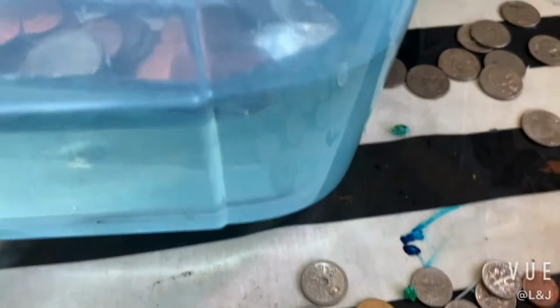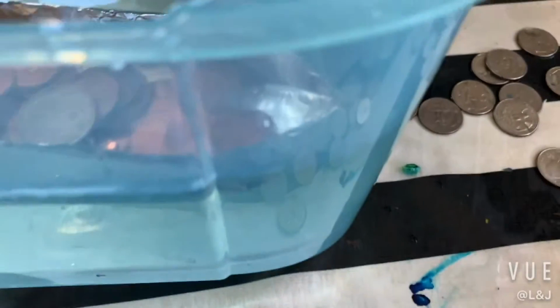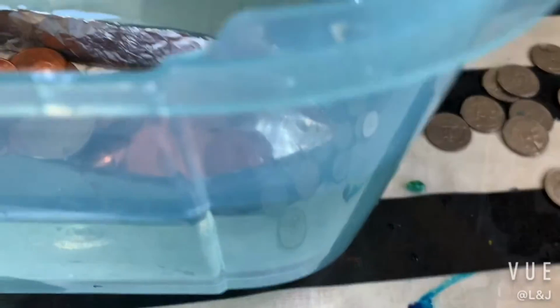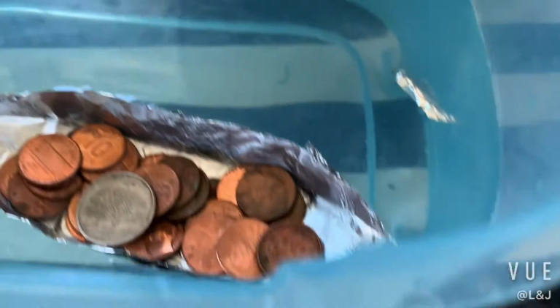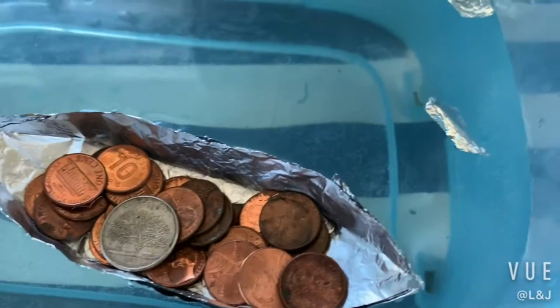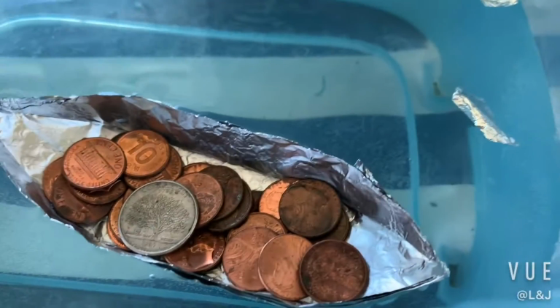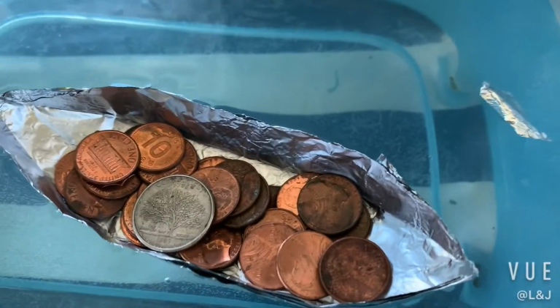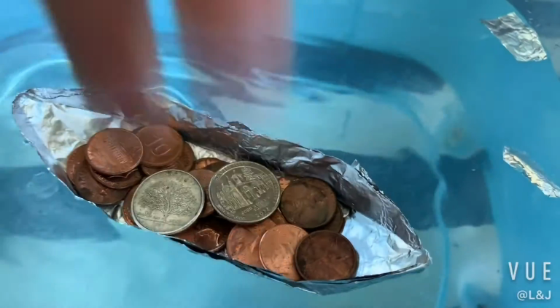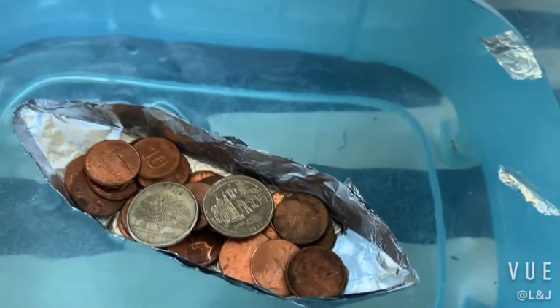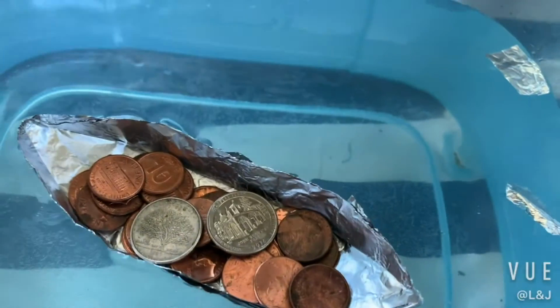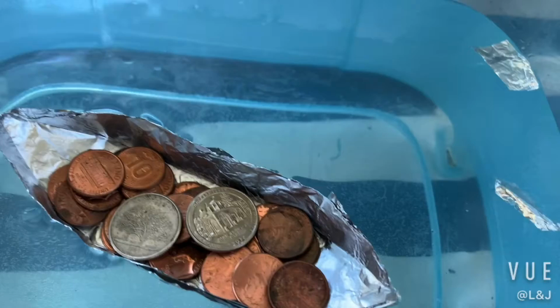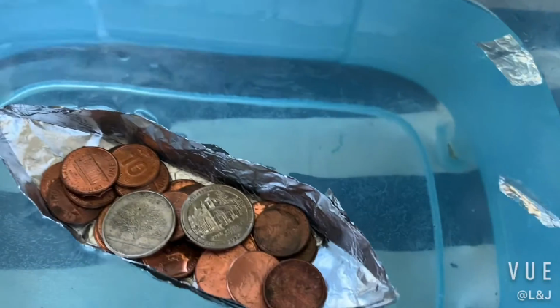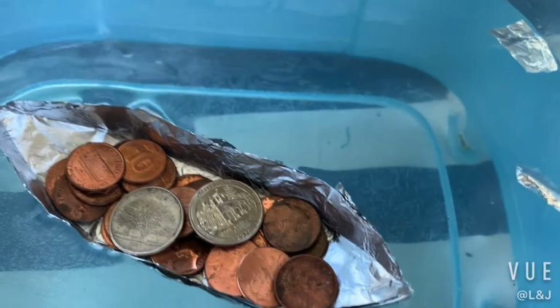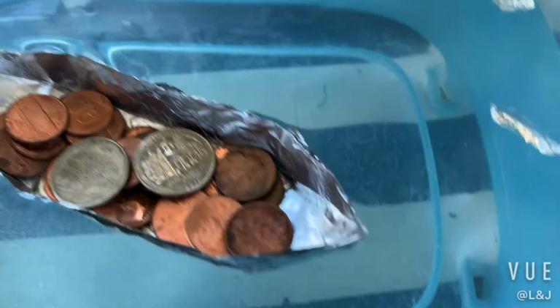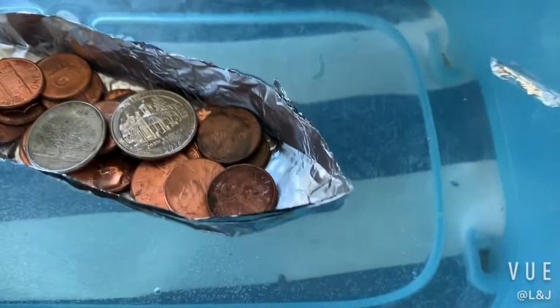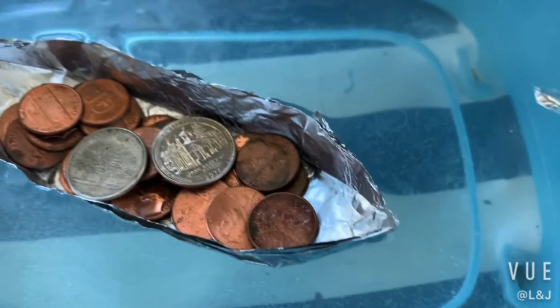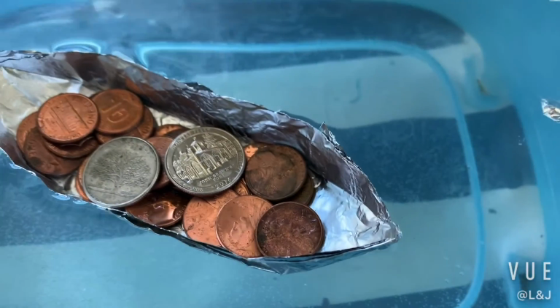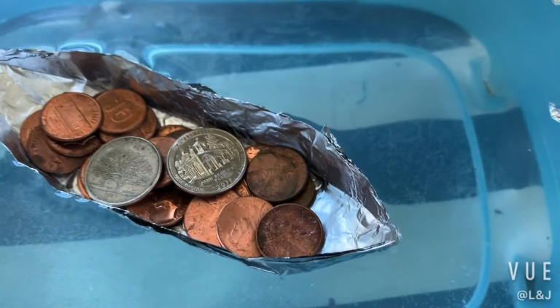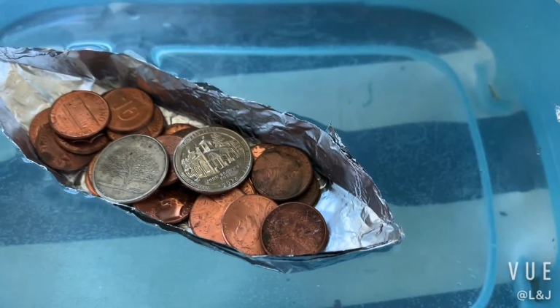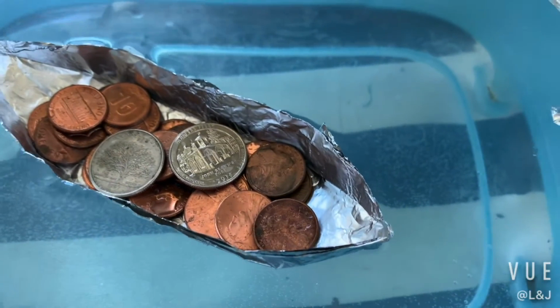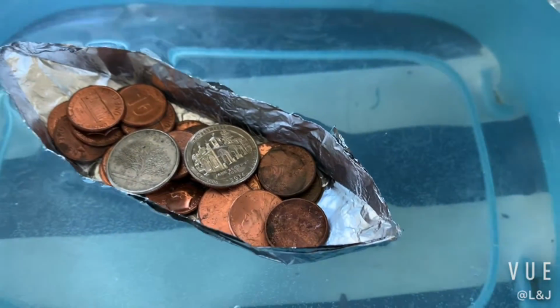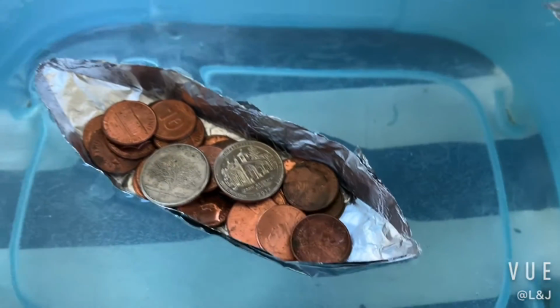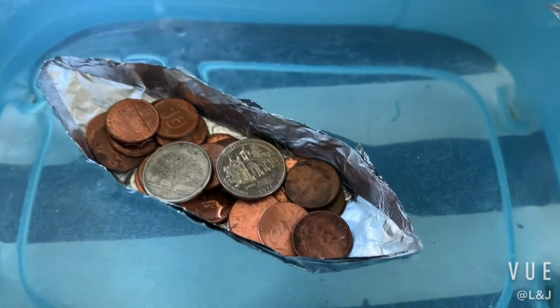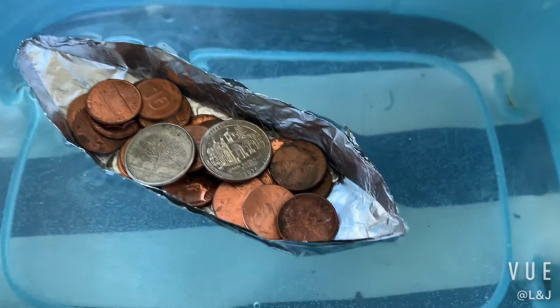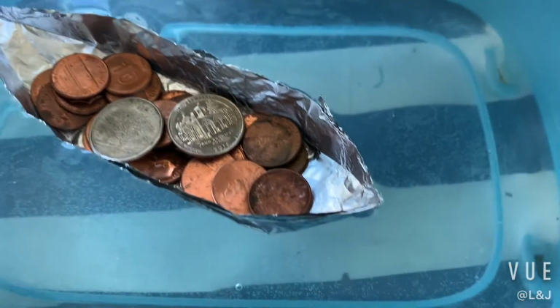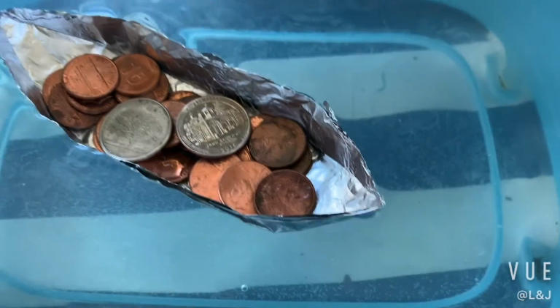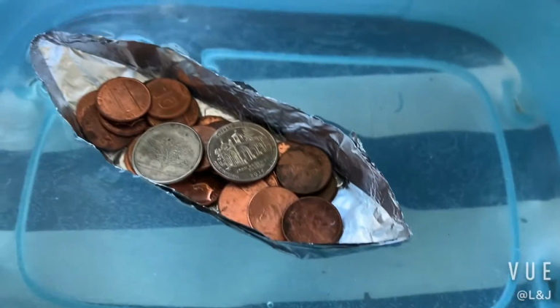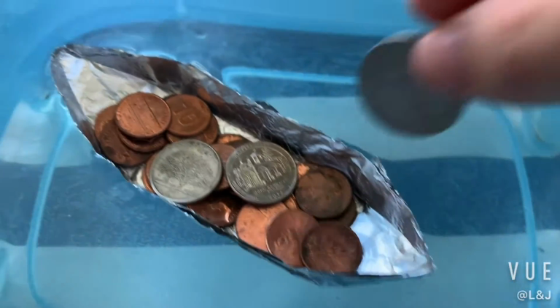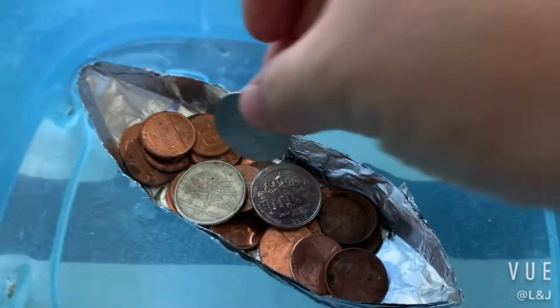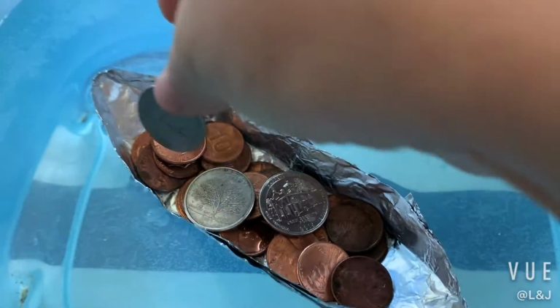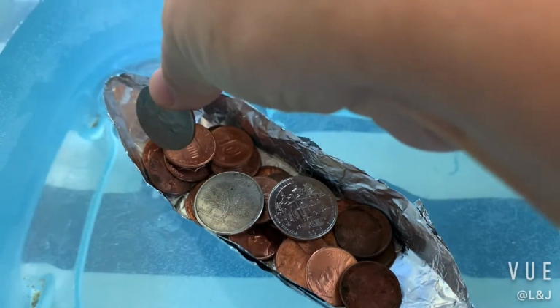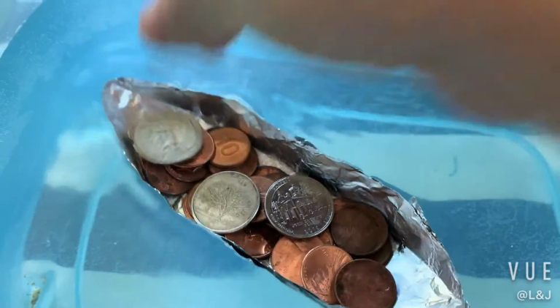One quarter. Two quarters. Almost going down. Yeah. Three quarters.